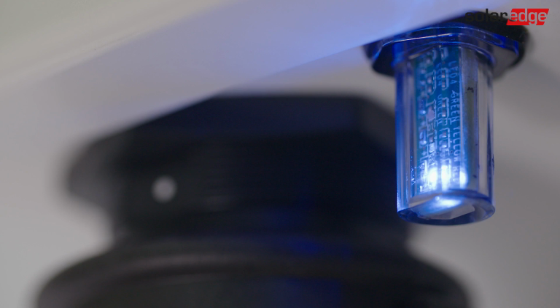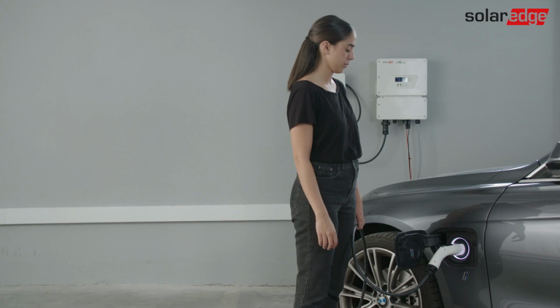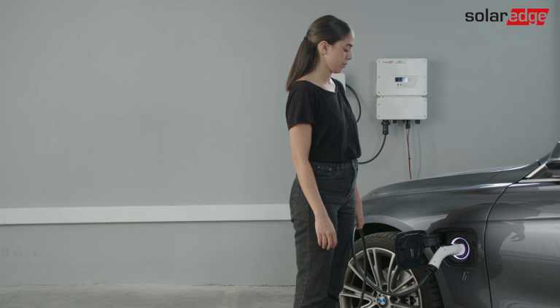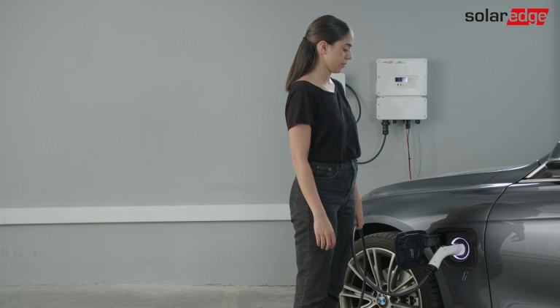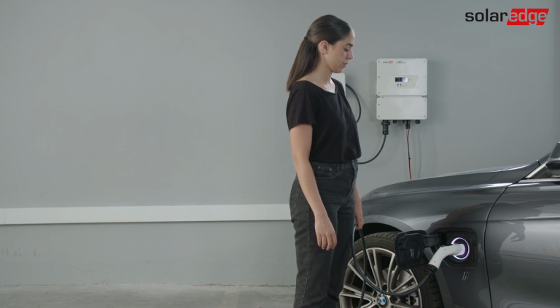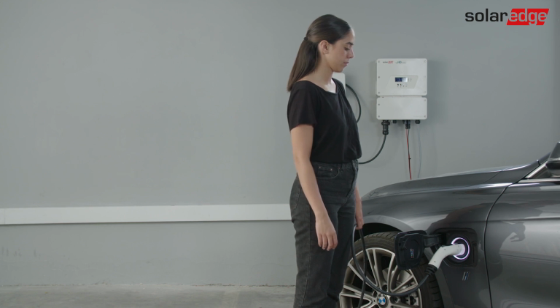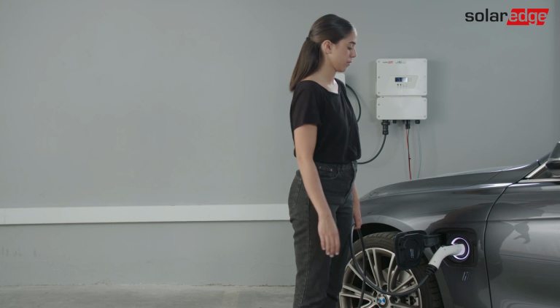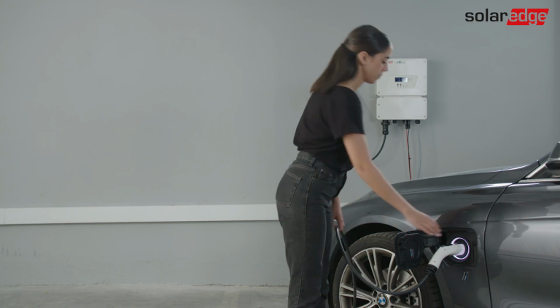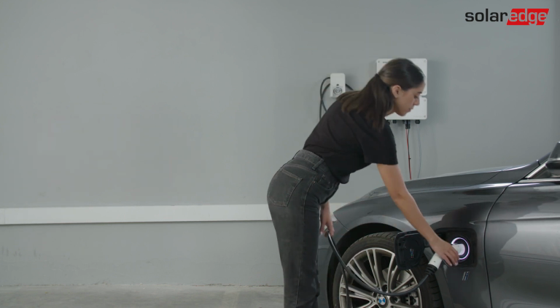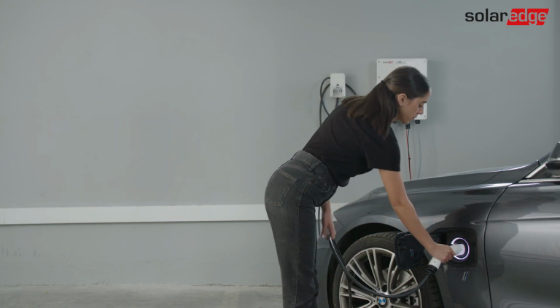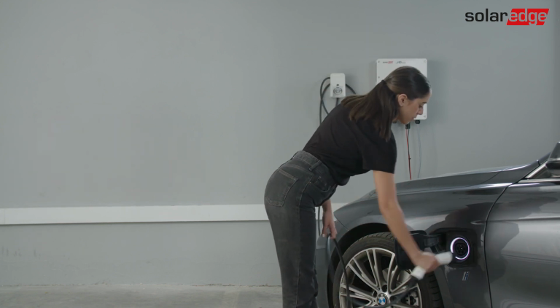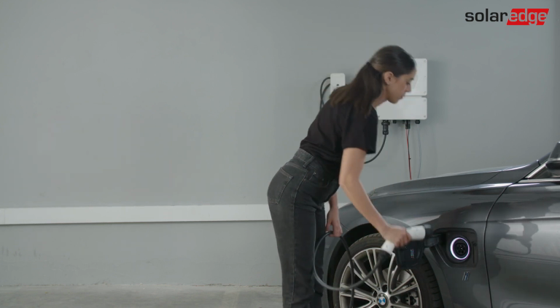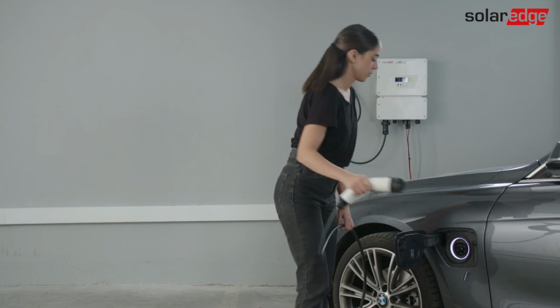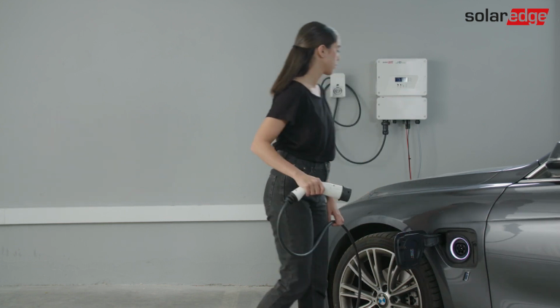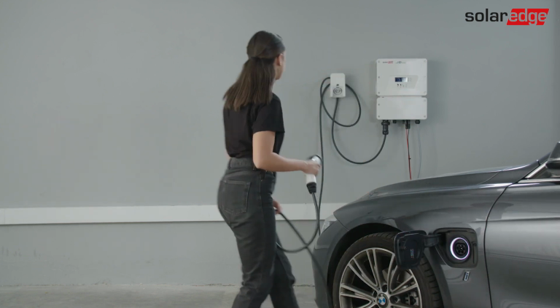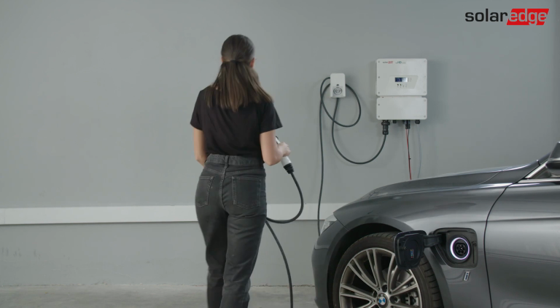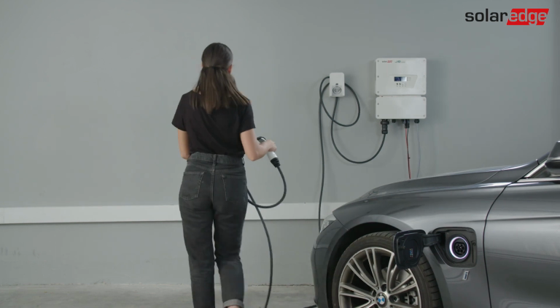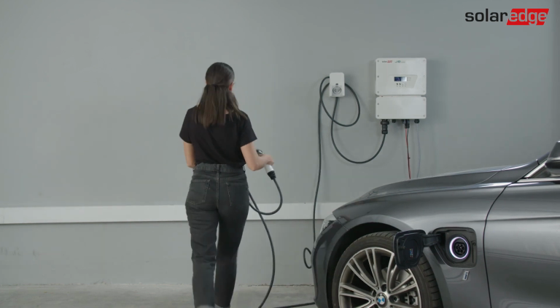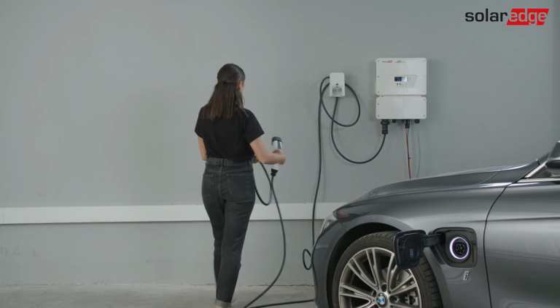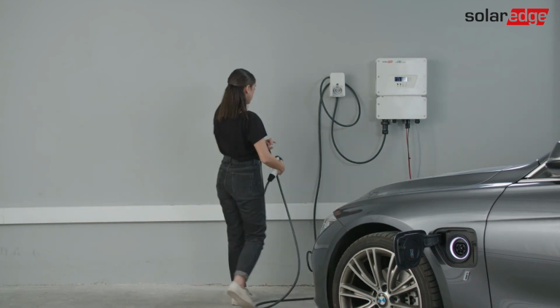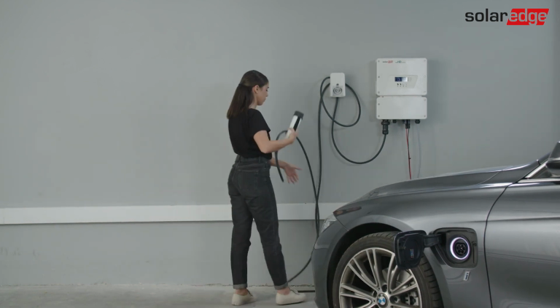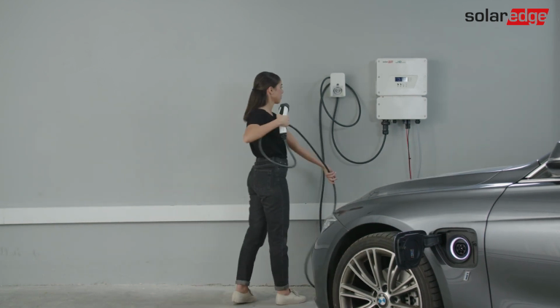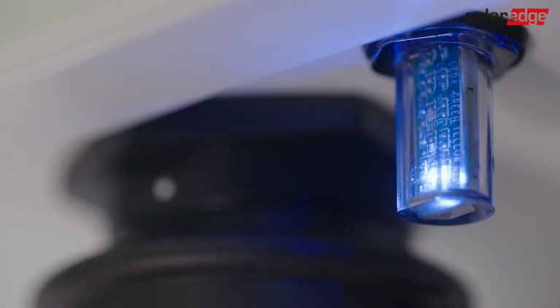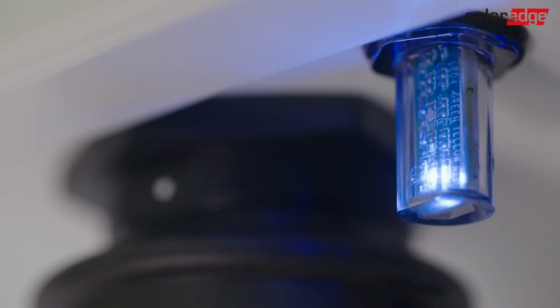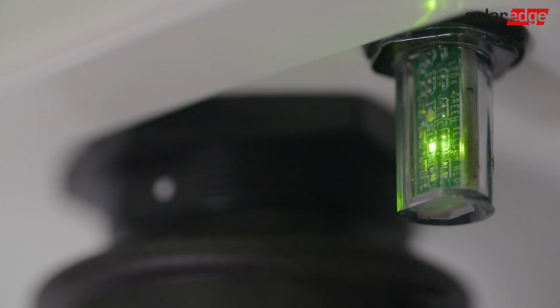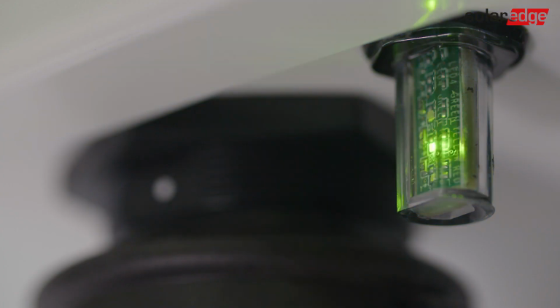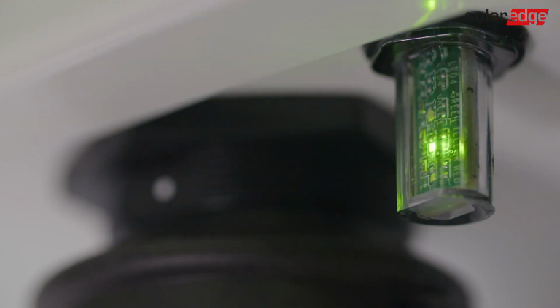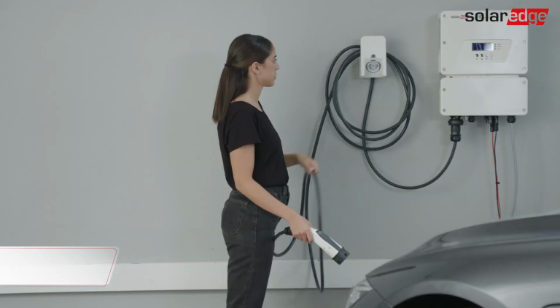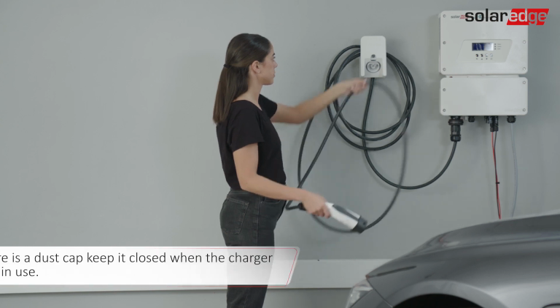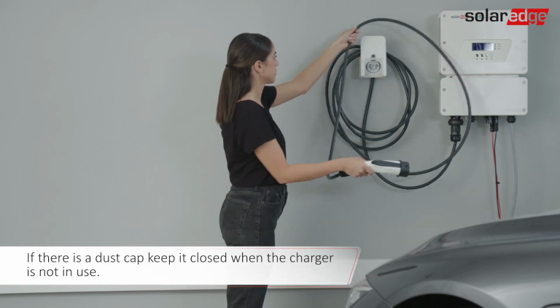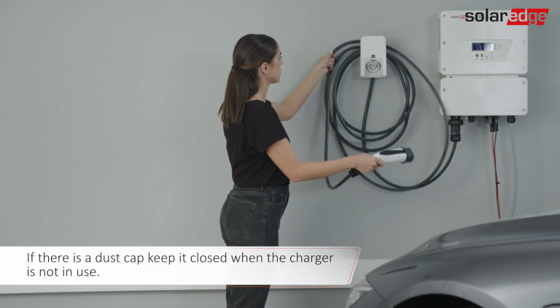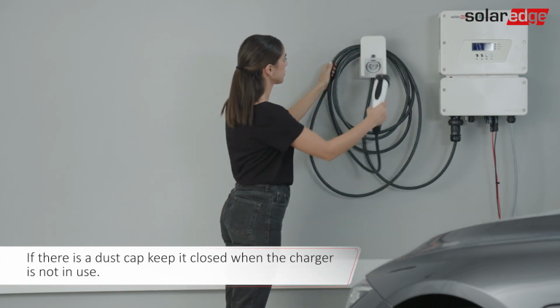When you are done charging your car, press the cable plug latch and pull the cable out of the EV charging socket. The LED turns green. Return the cable into the holder.